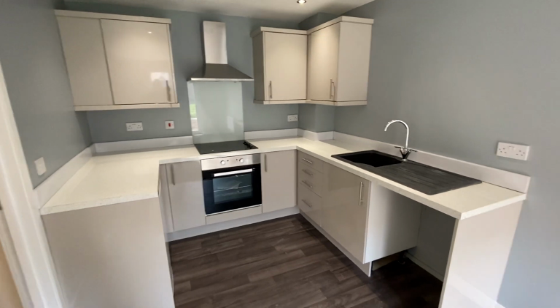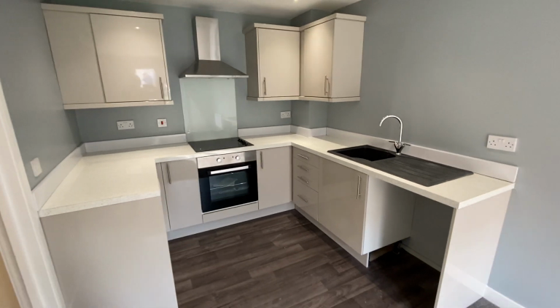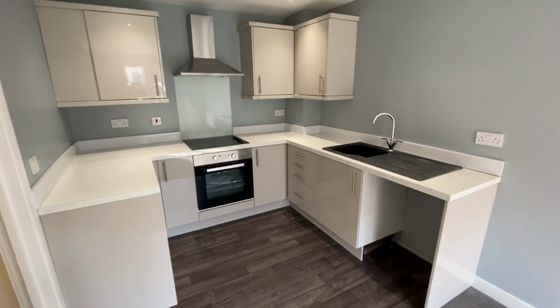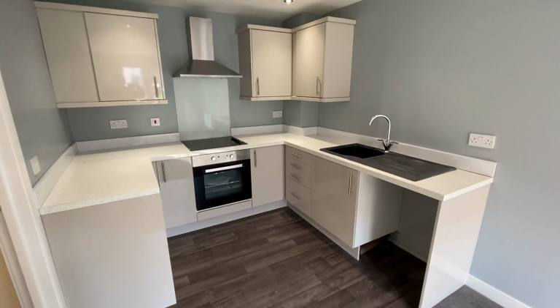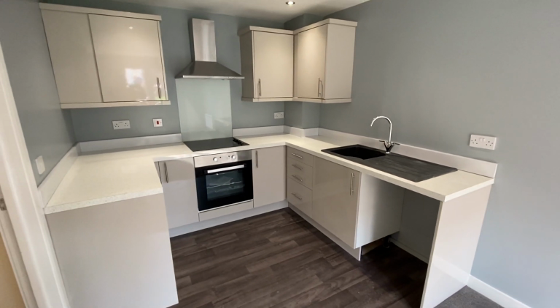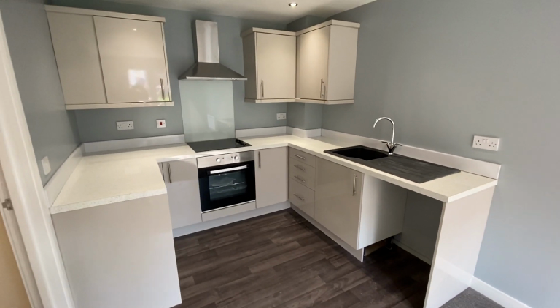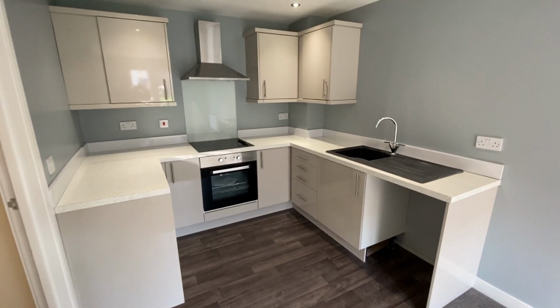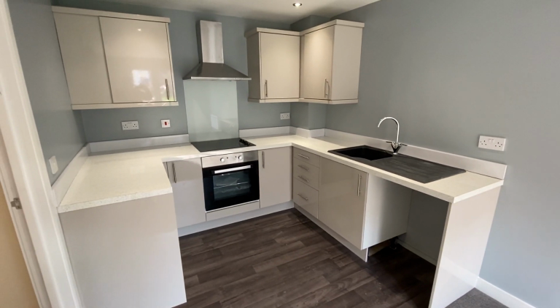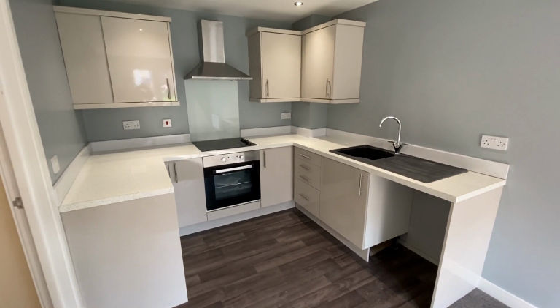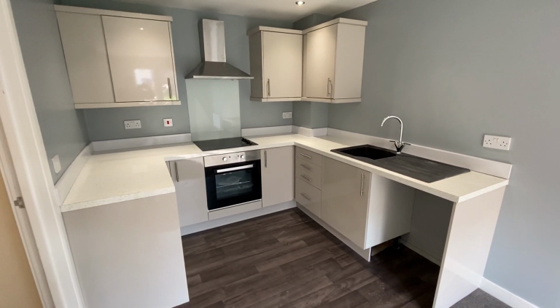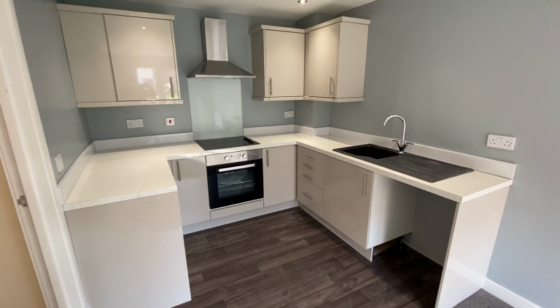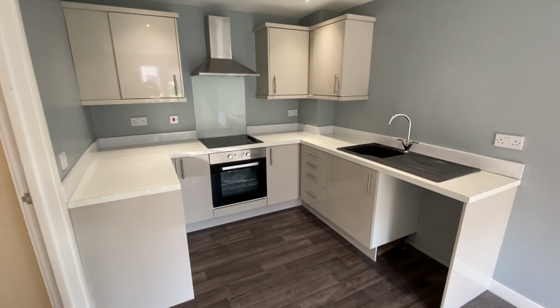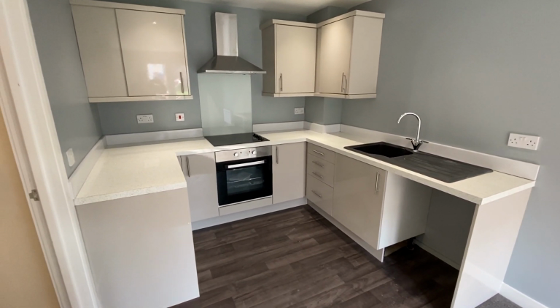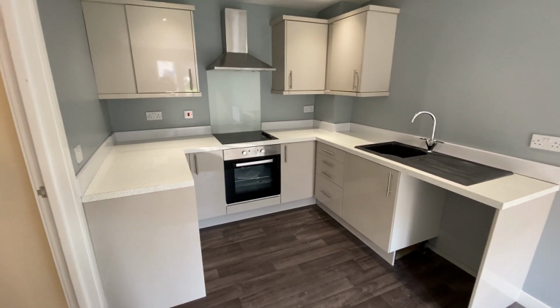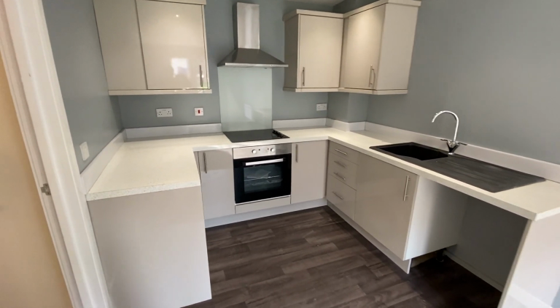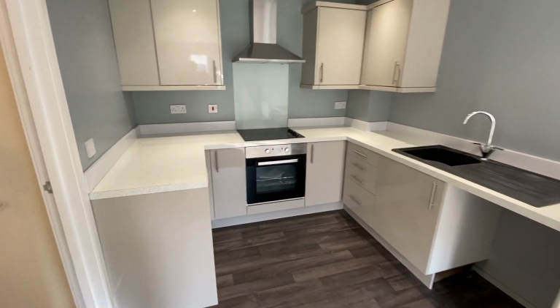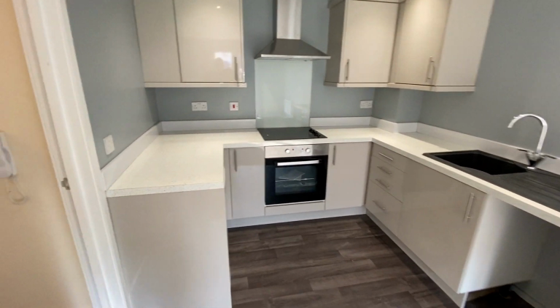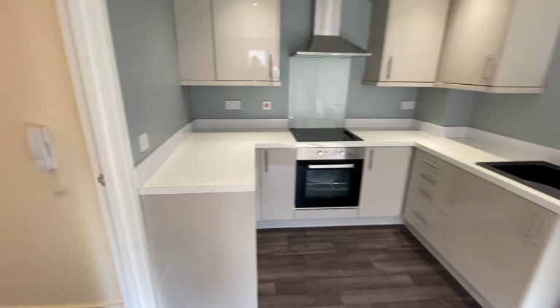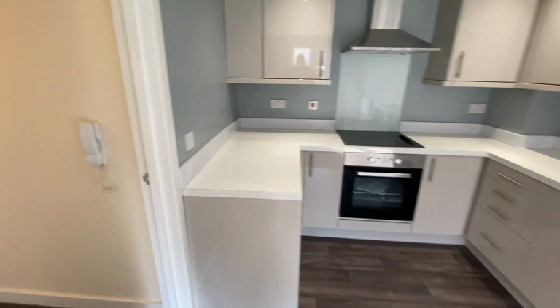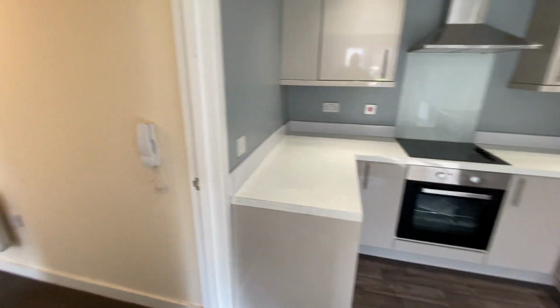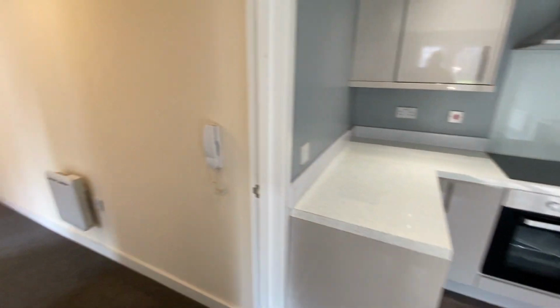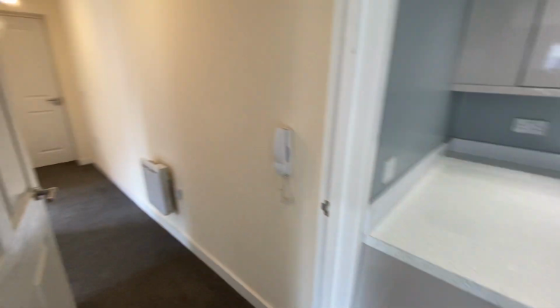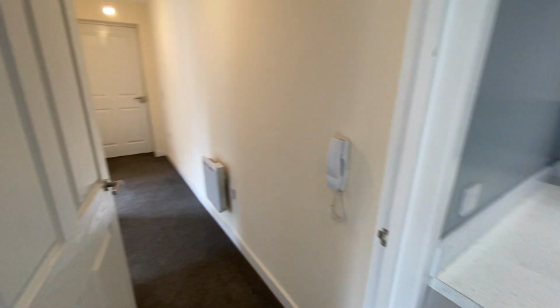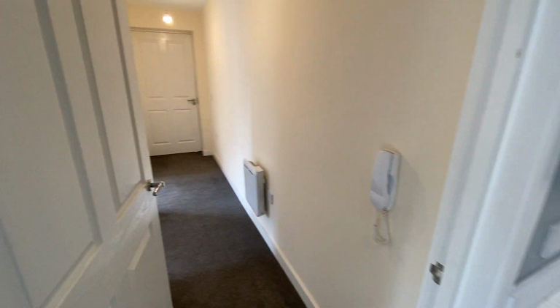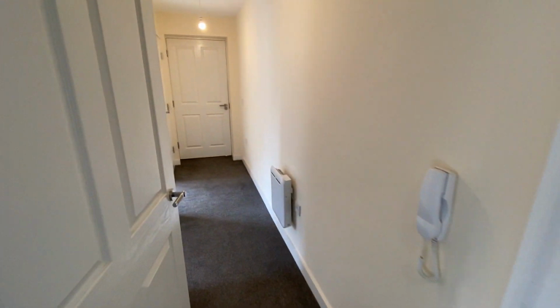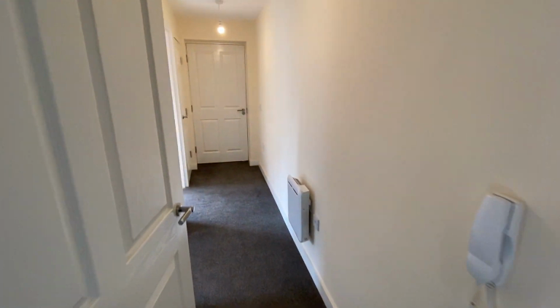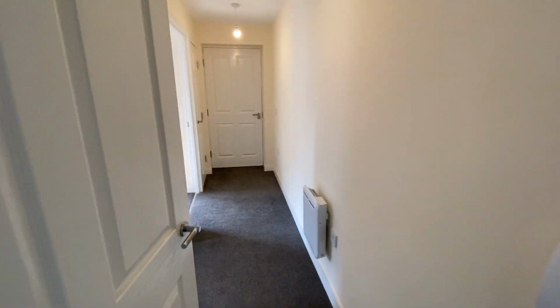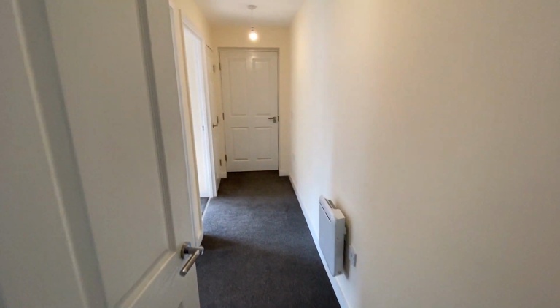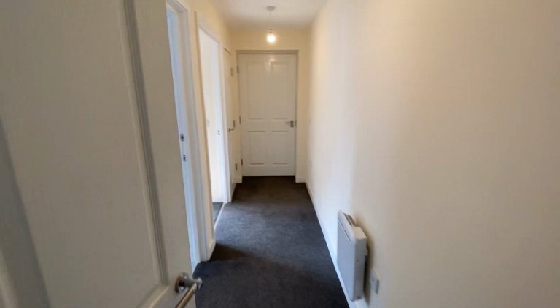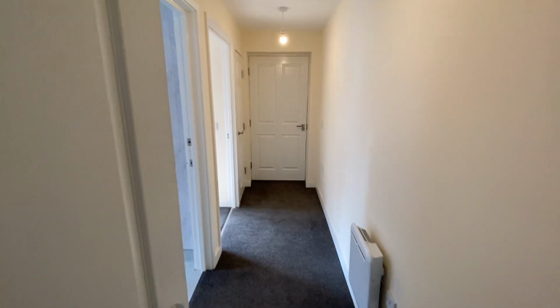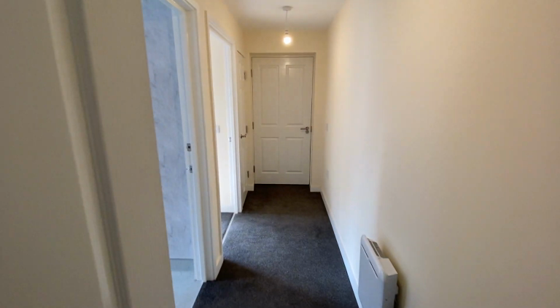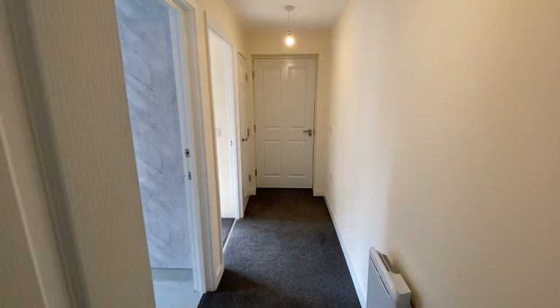If this property is of any interest to you, please give us a call on 0161 747 9379 and we'll arrange your viewing. Thanks very much.